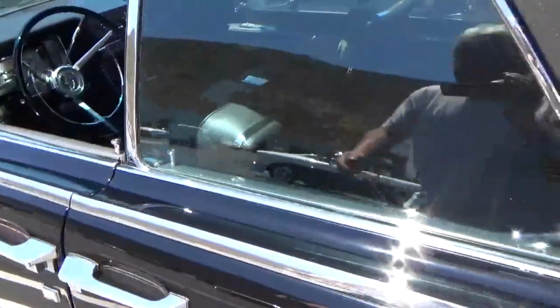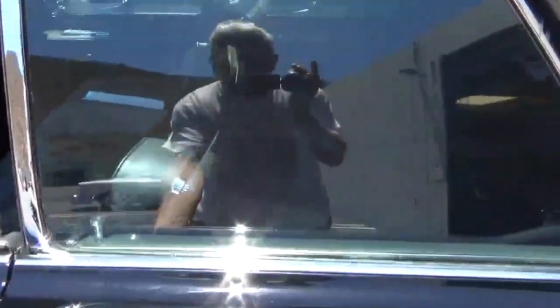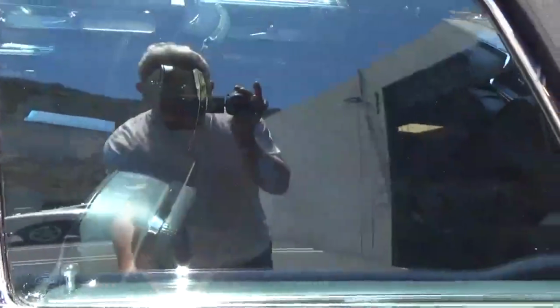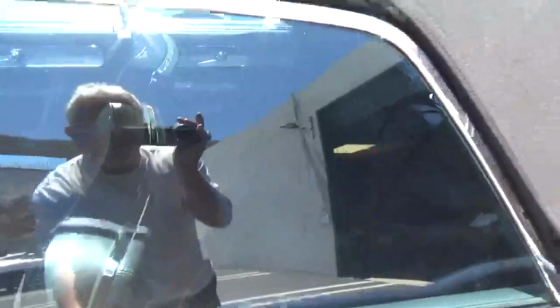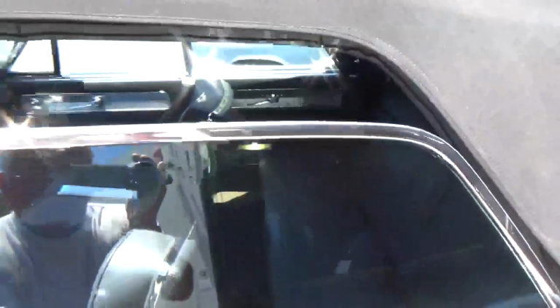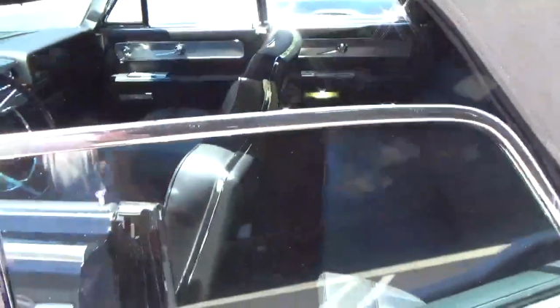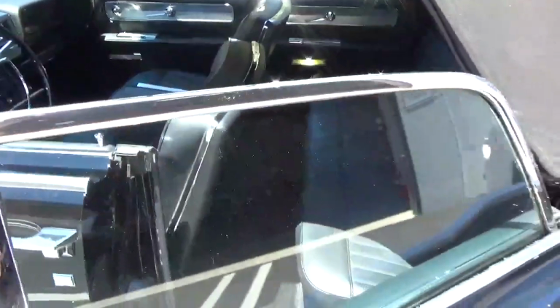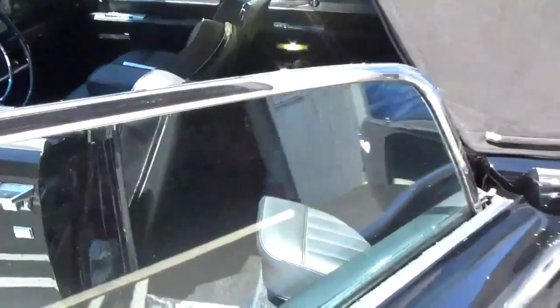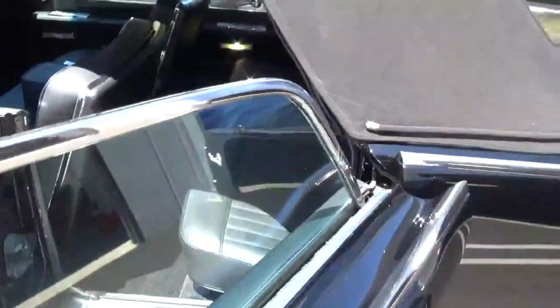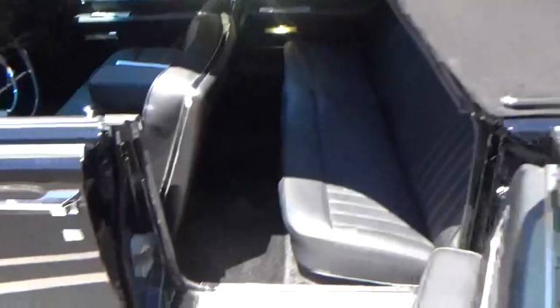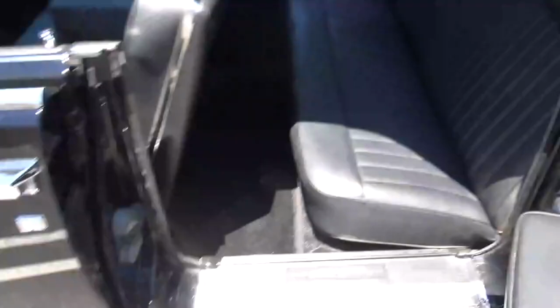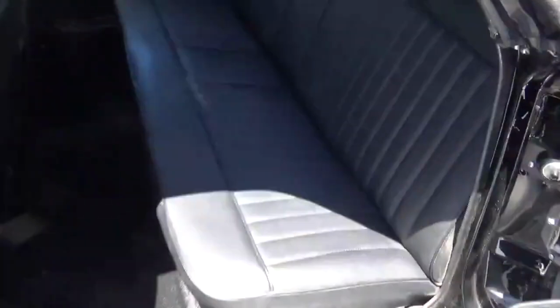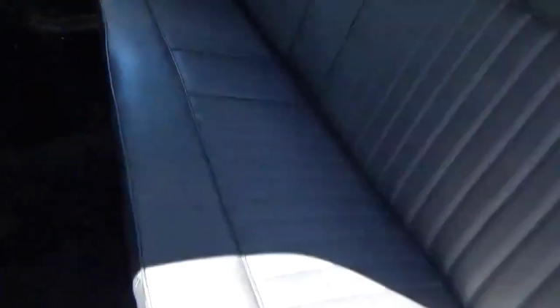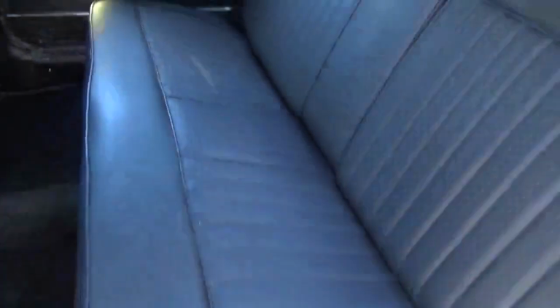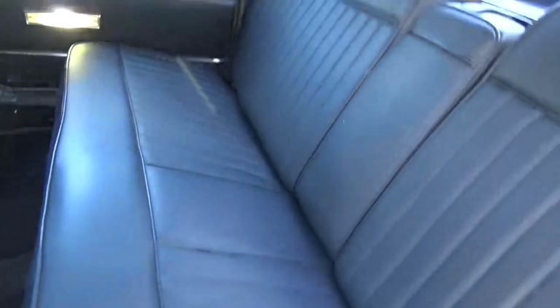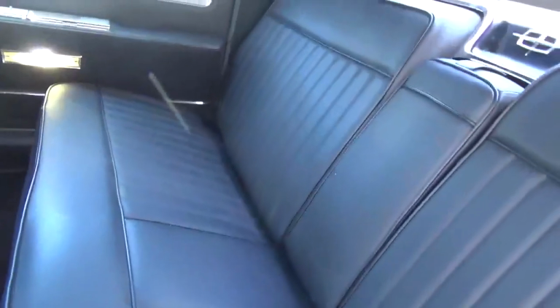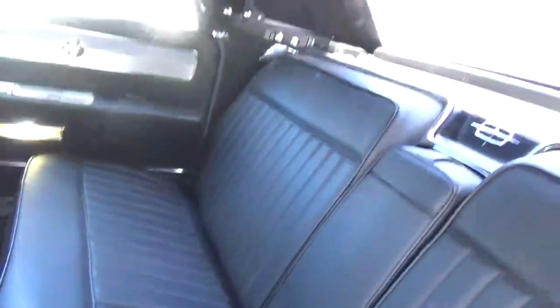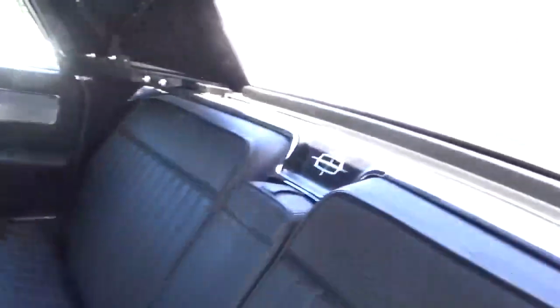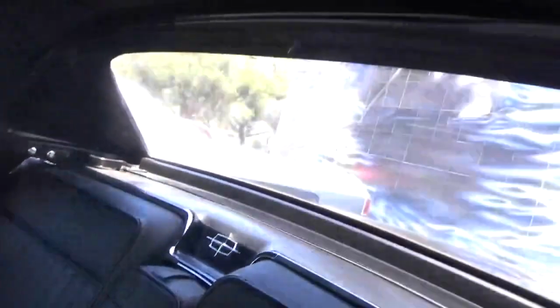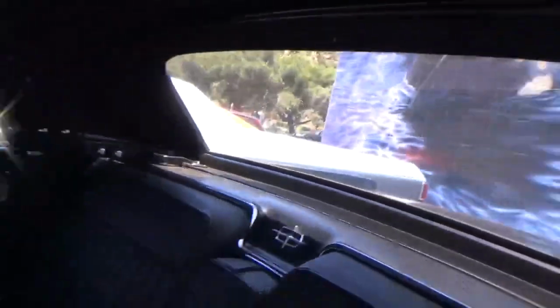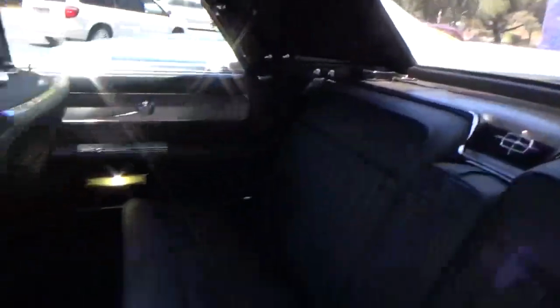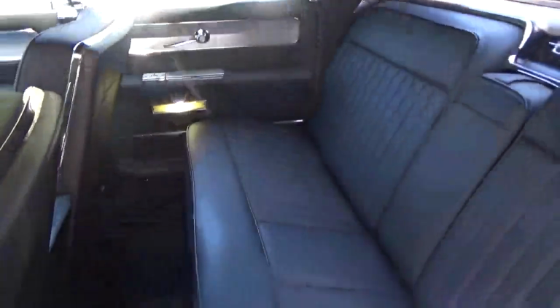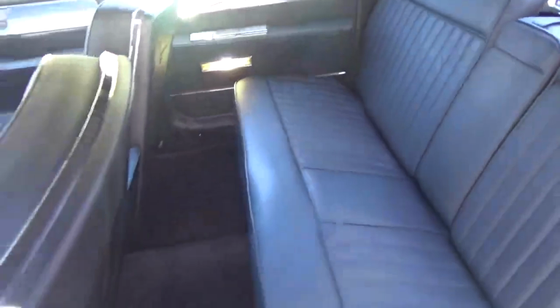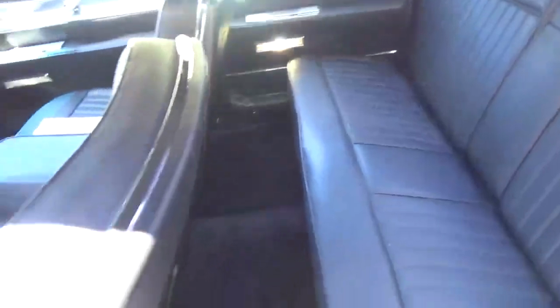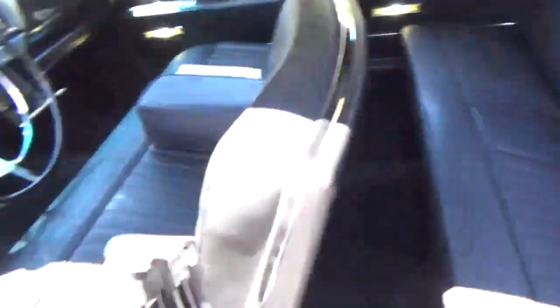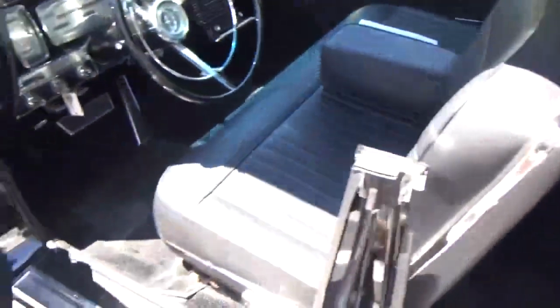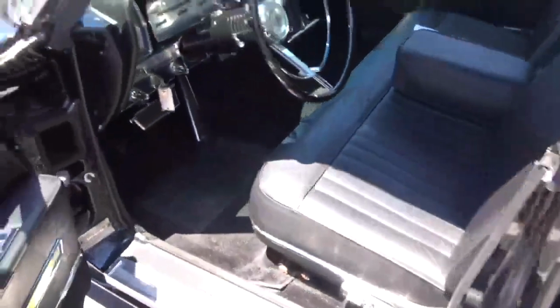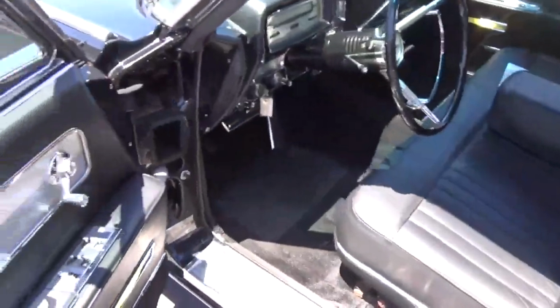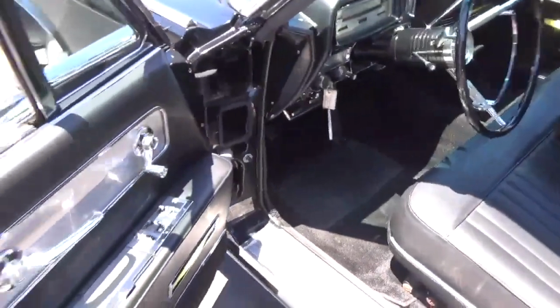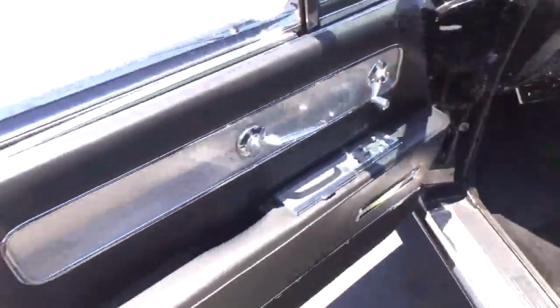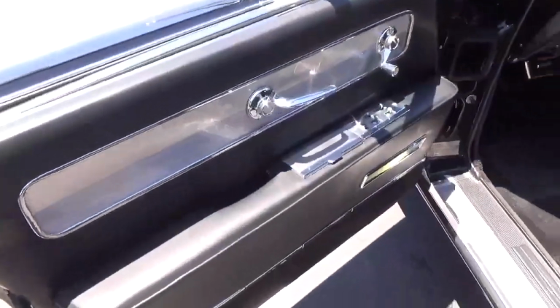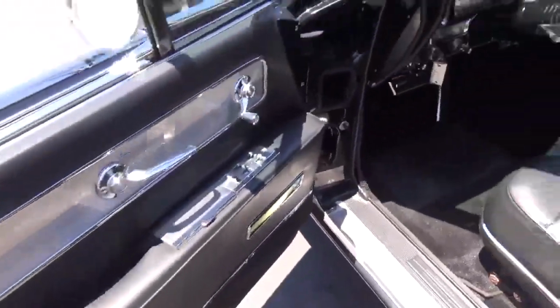Watch — we open the door and the window goes down like it's supposed to. The interior leather is just to die for.